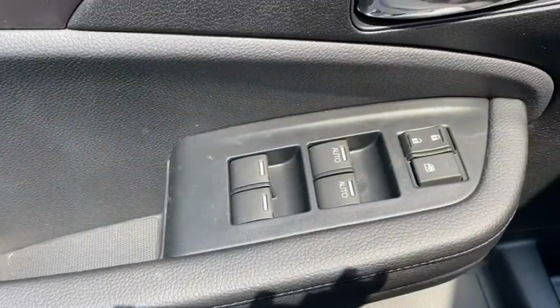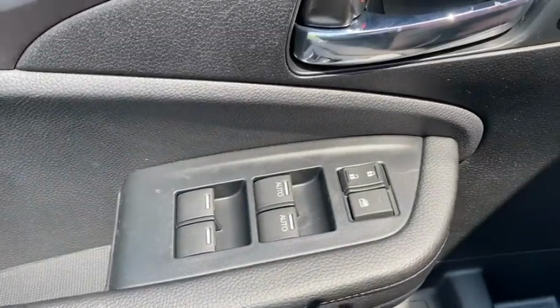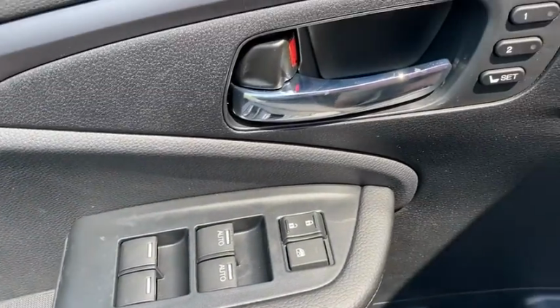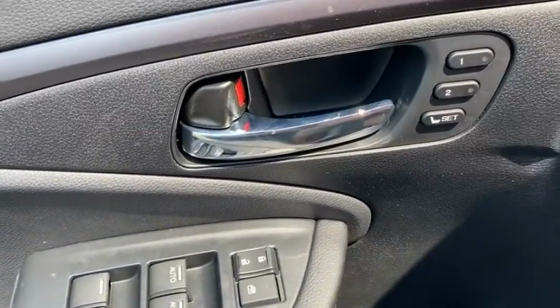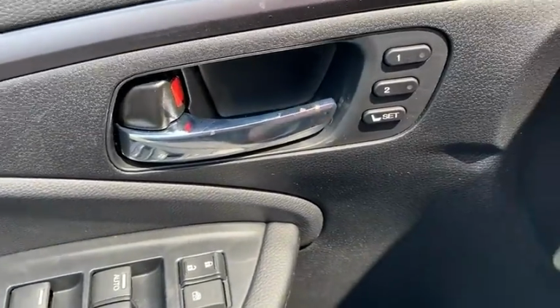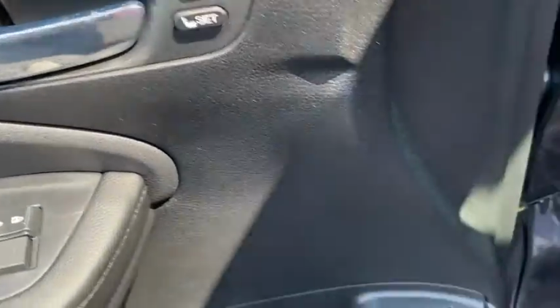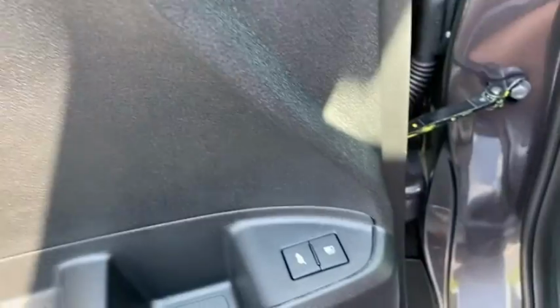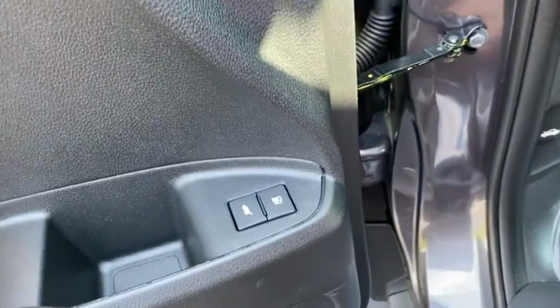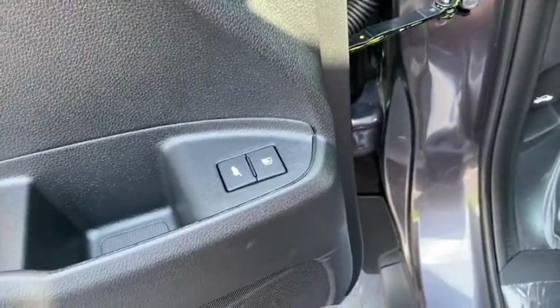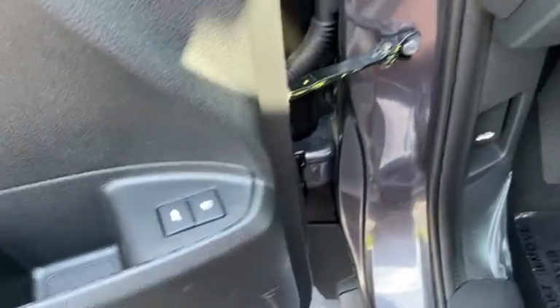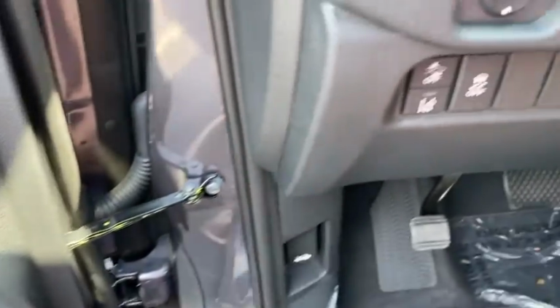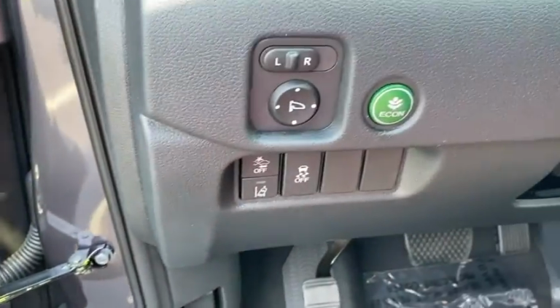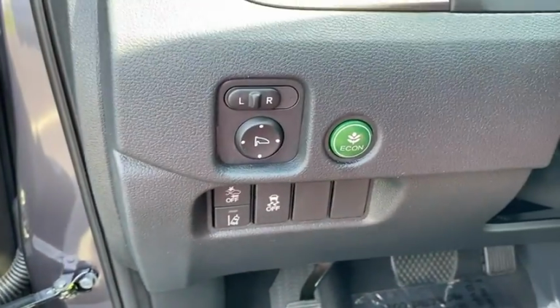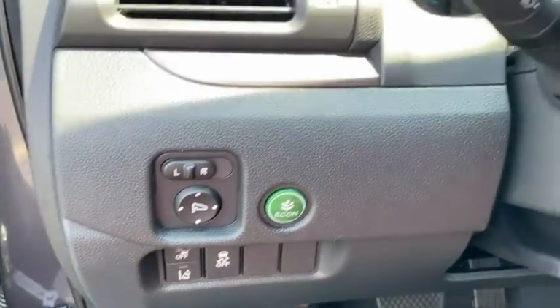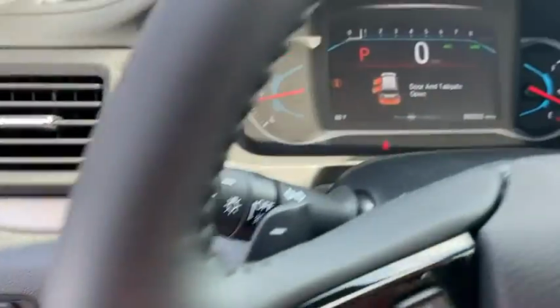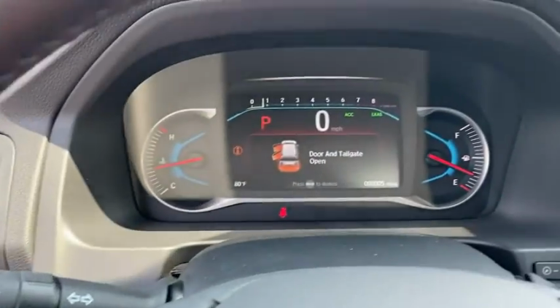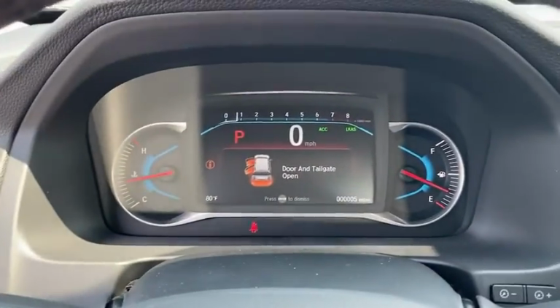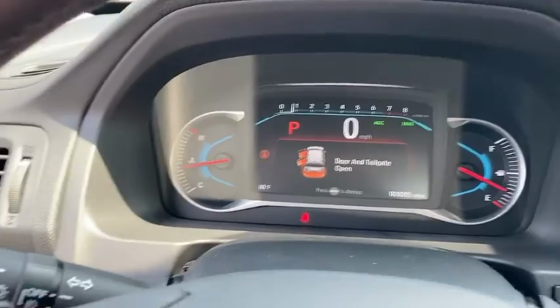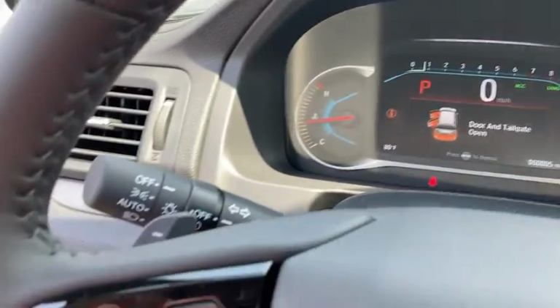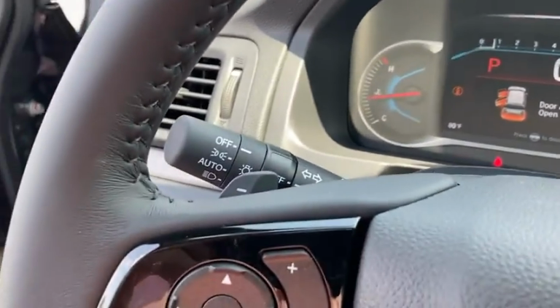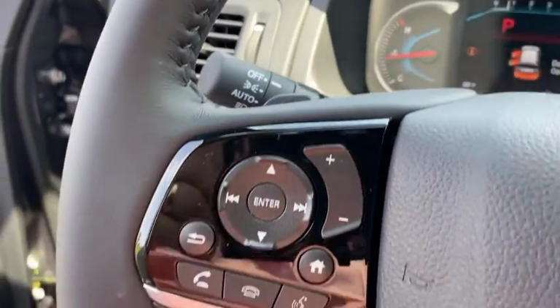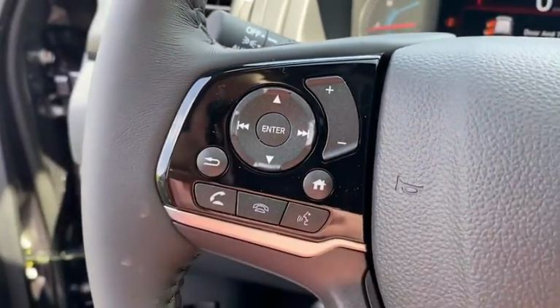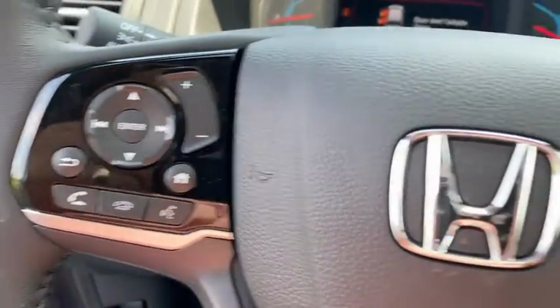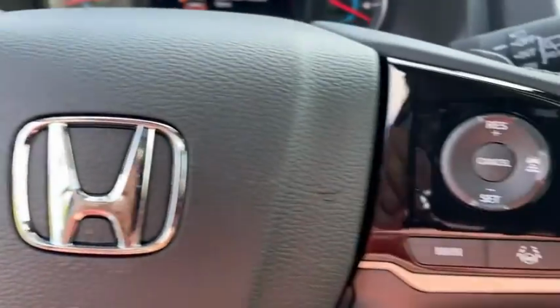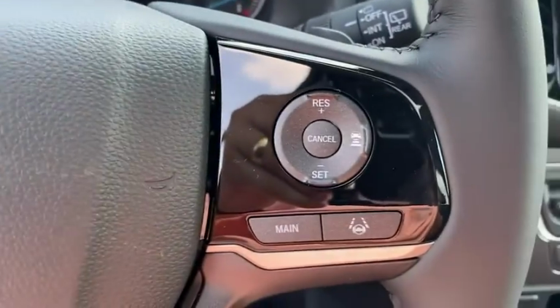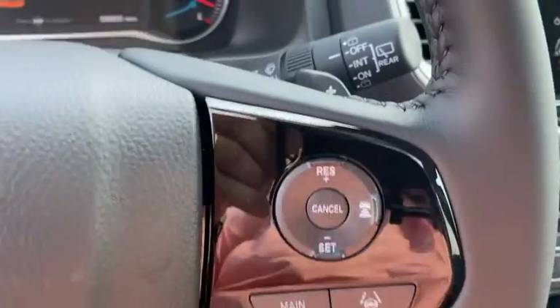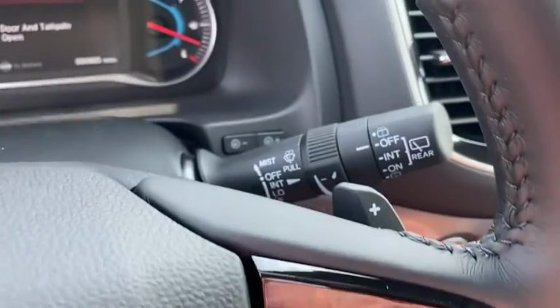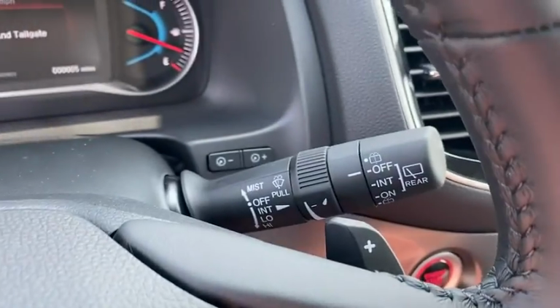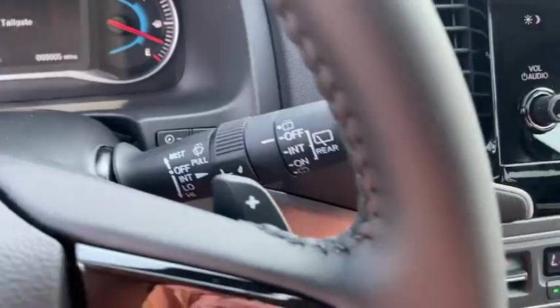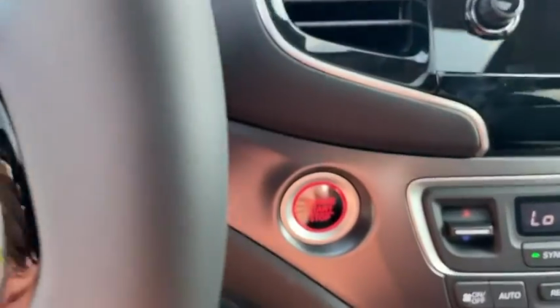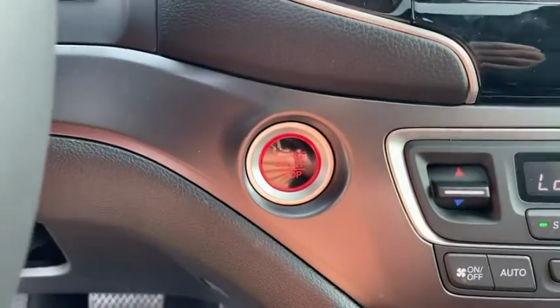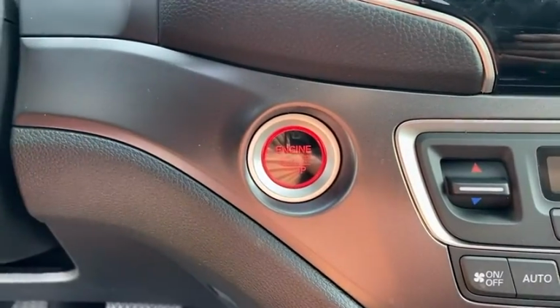Inside you'll find backup camera, keyless entry, adaptive cruise control, rear air conditioning, HD radio, satellite radio, auxiliary audio input, steering wheel audio controls, keyless start.